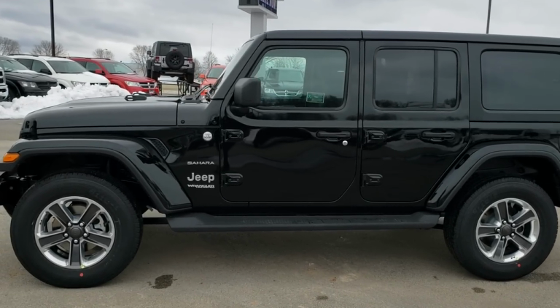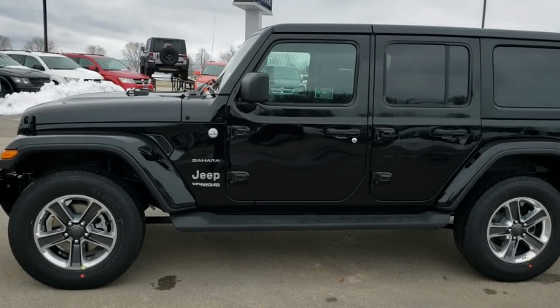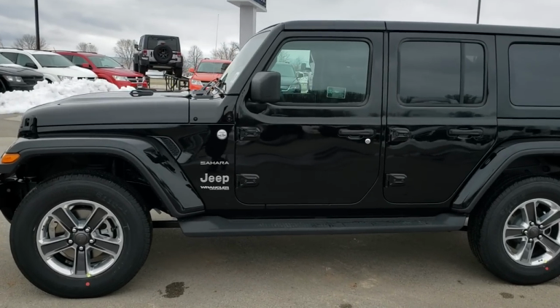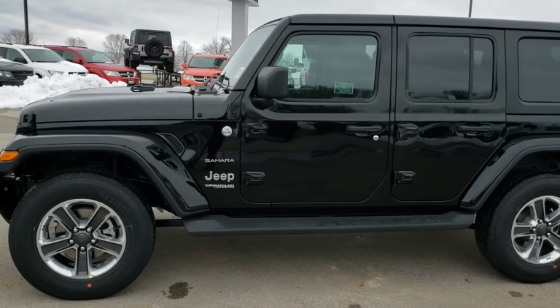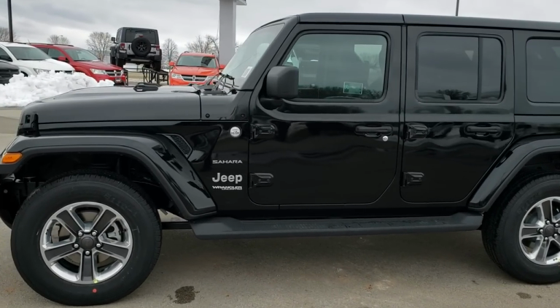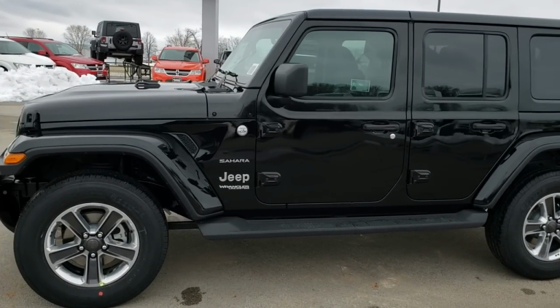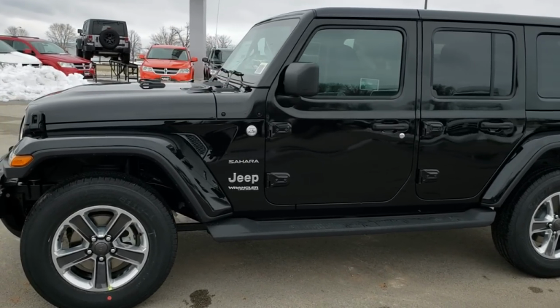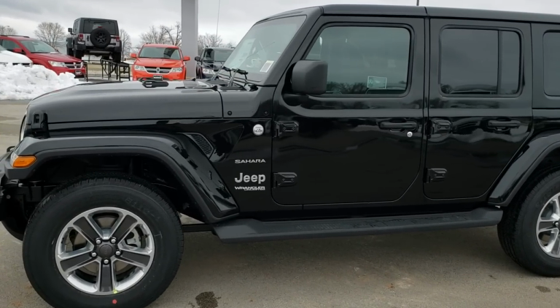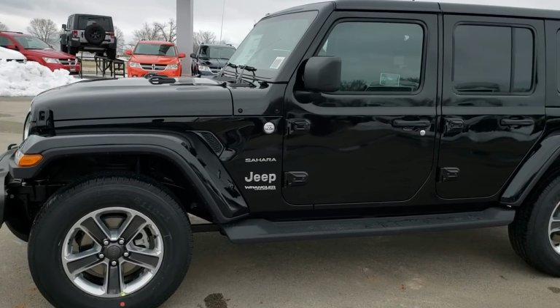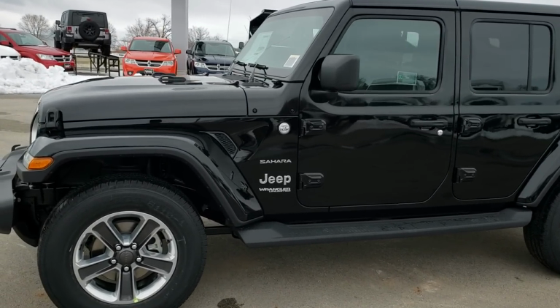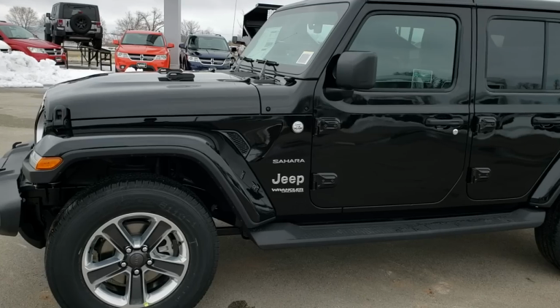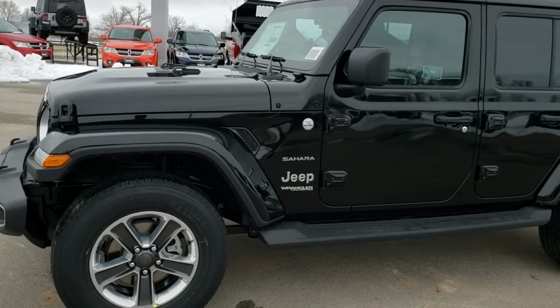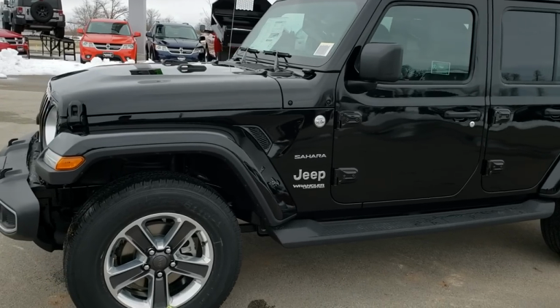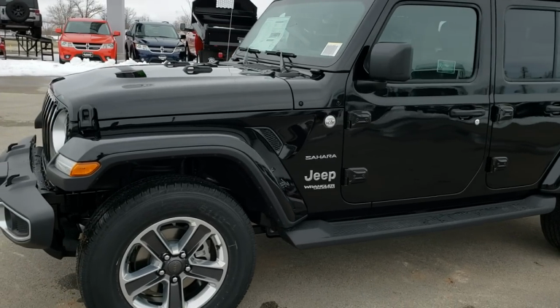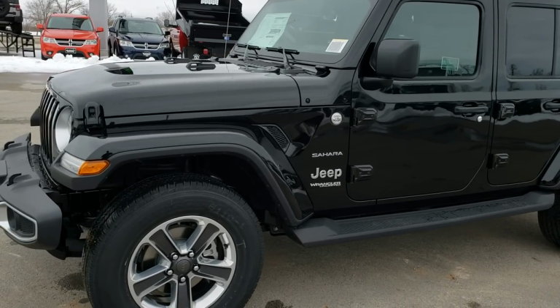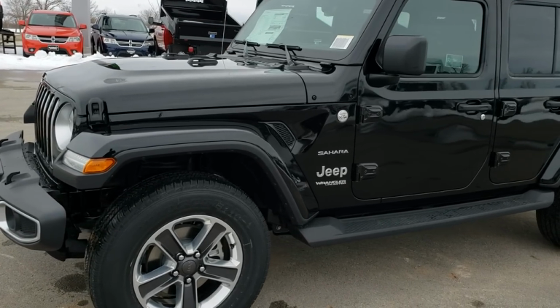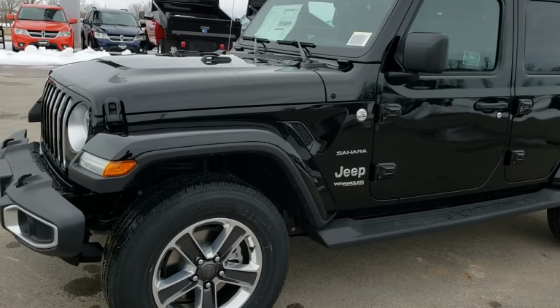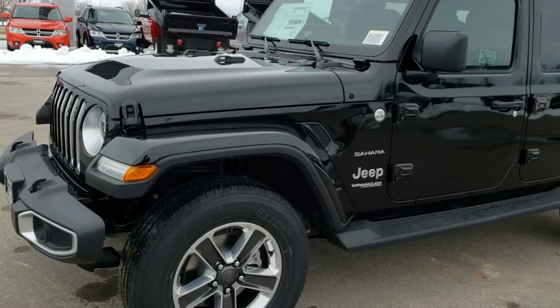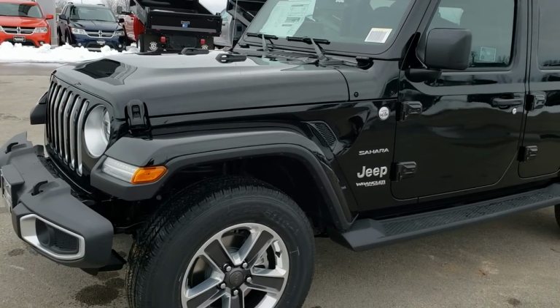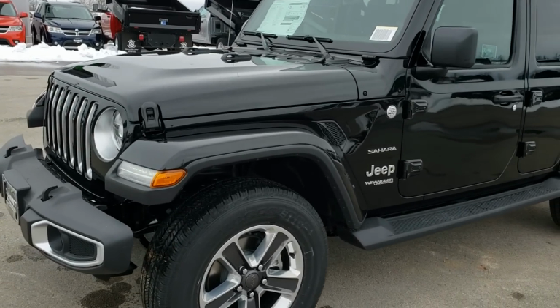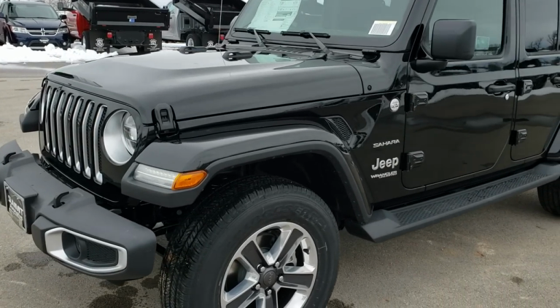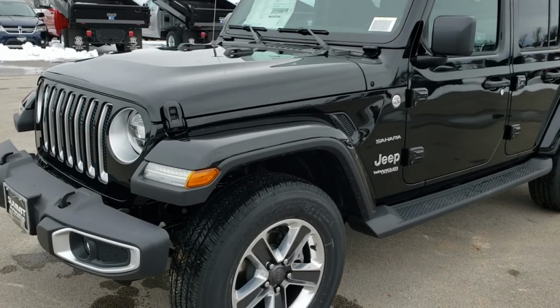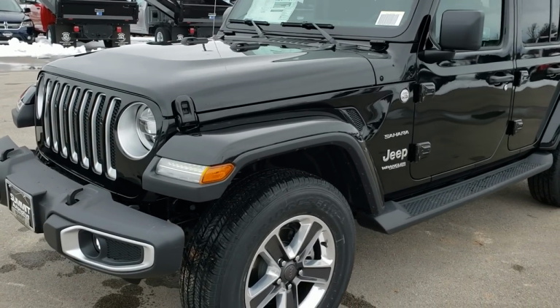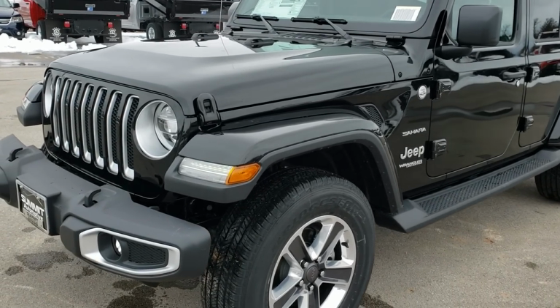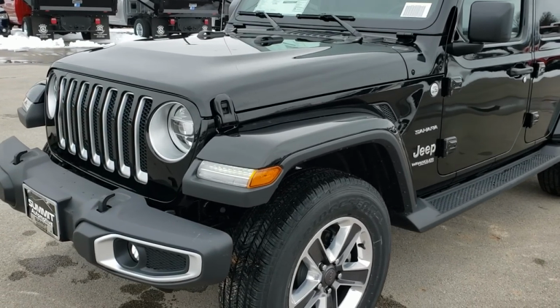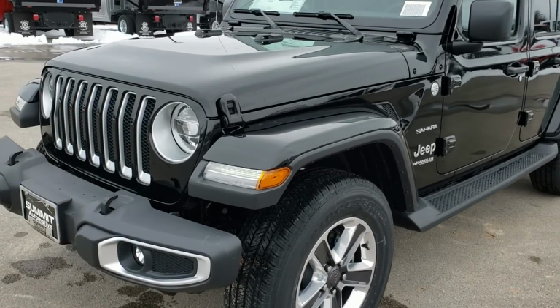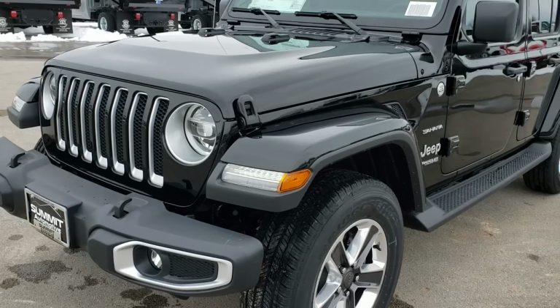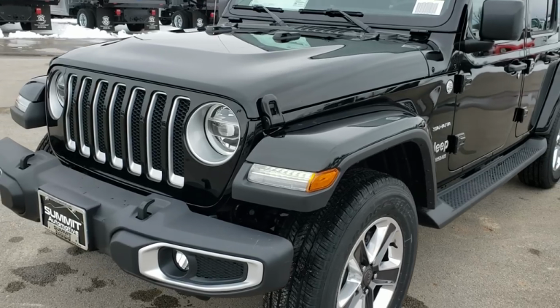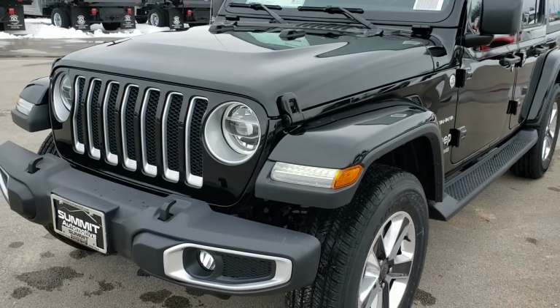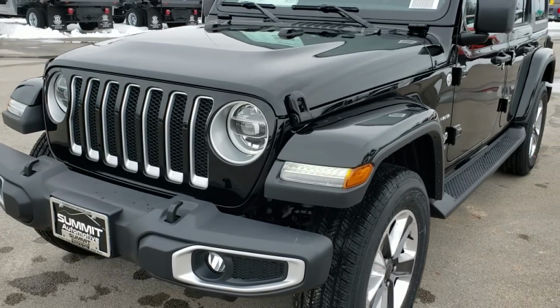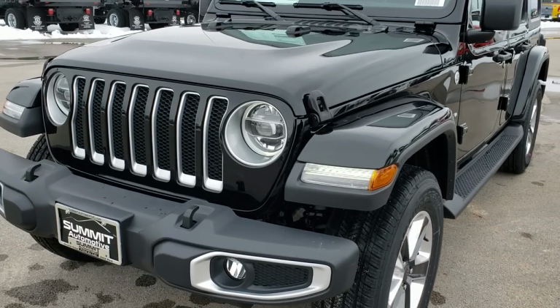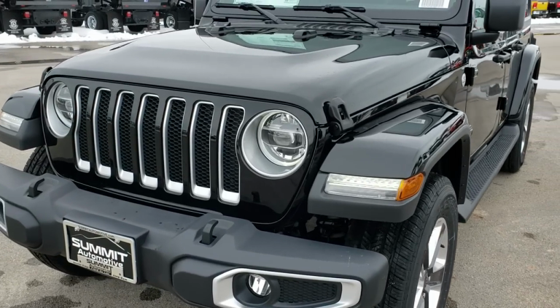Hi there, this is Brett with Summit Automotive and we are checking out the brand new 2018 Jeep Wrangler Unlimited Sahara JL.